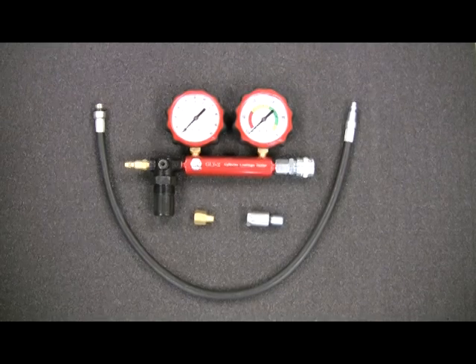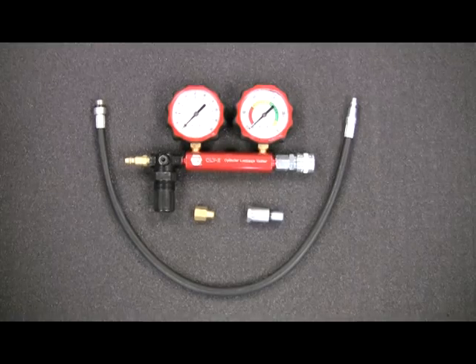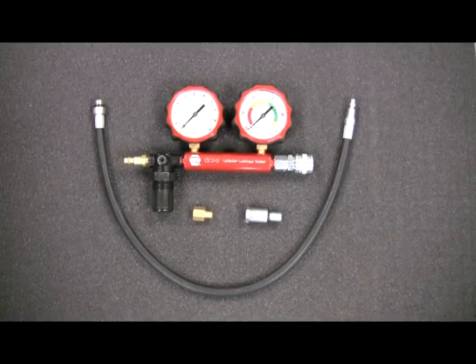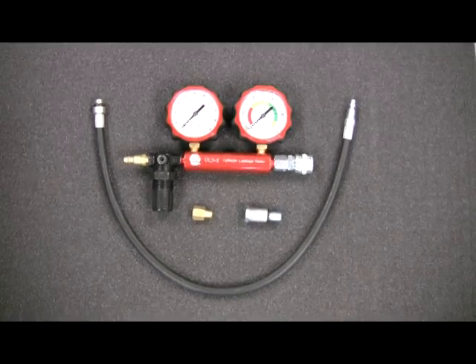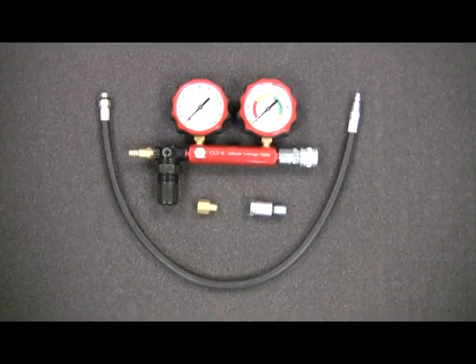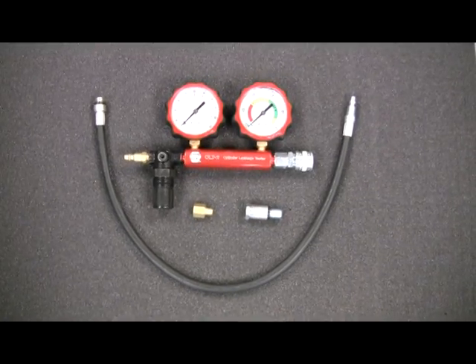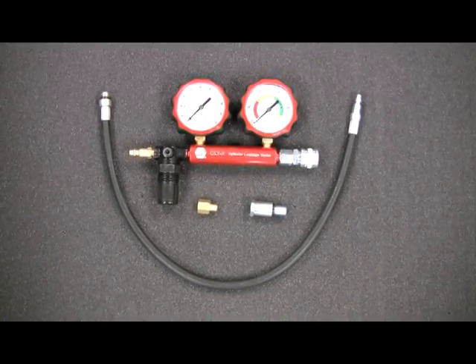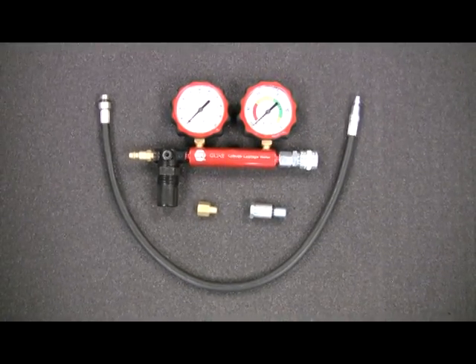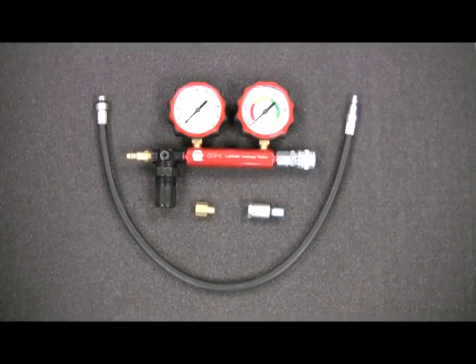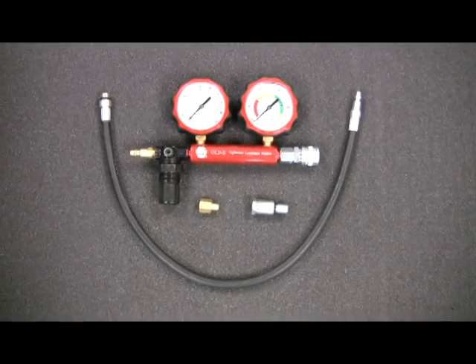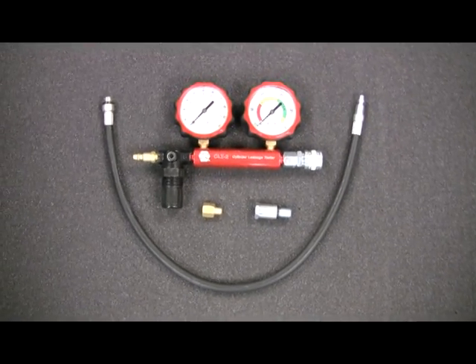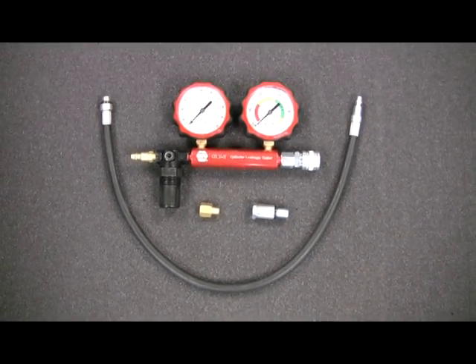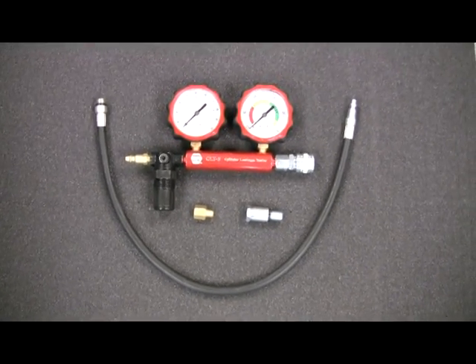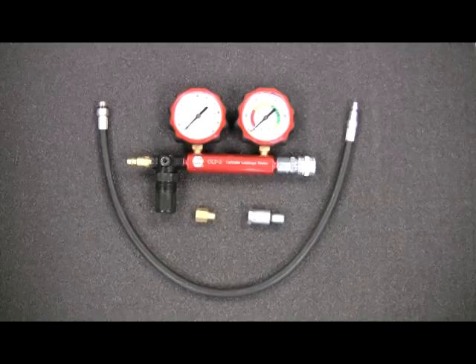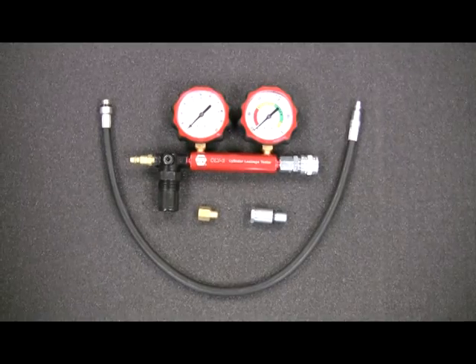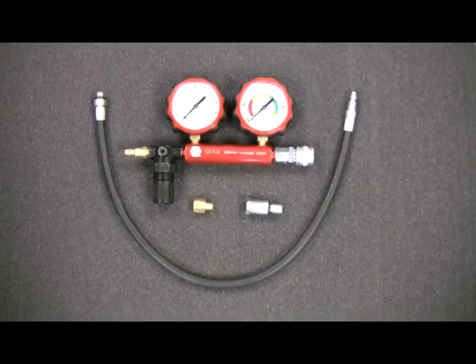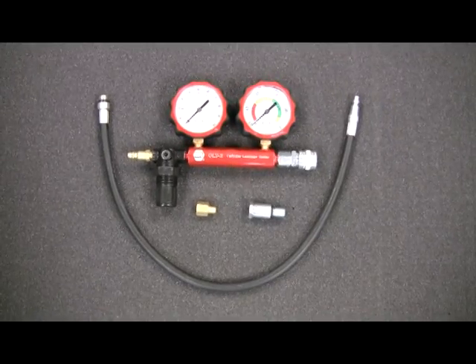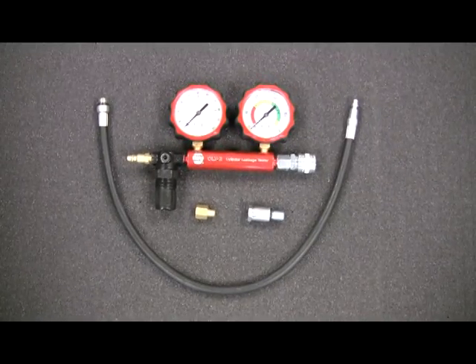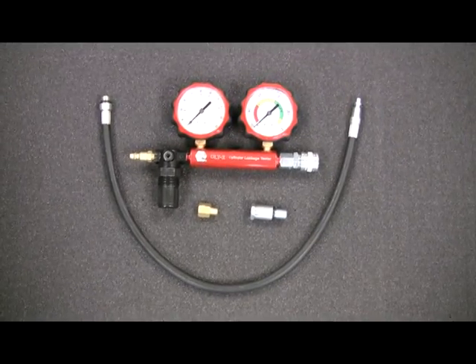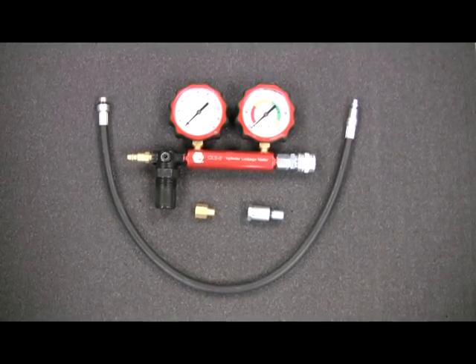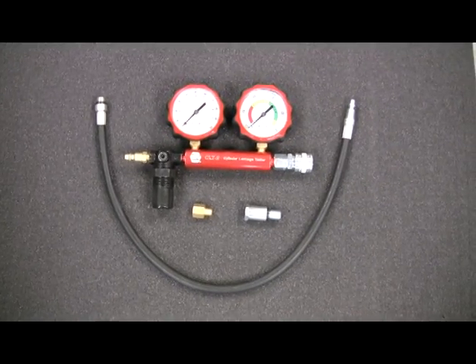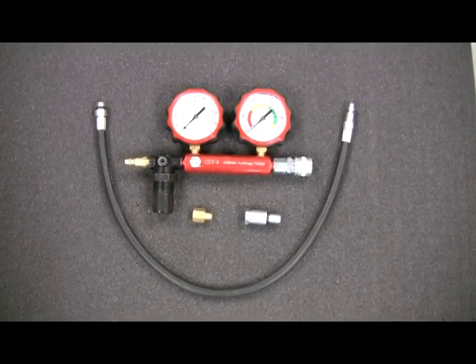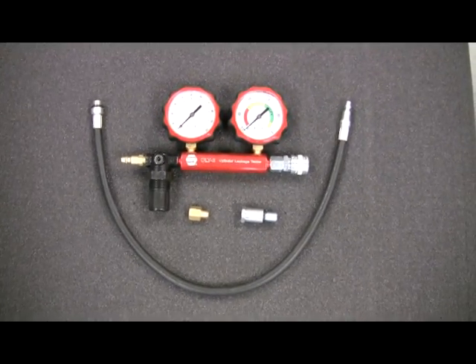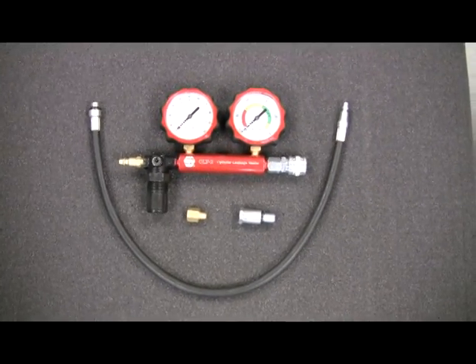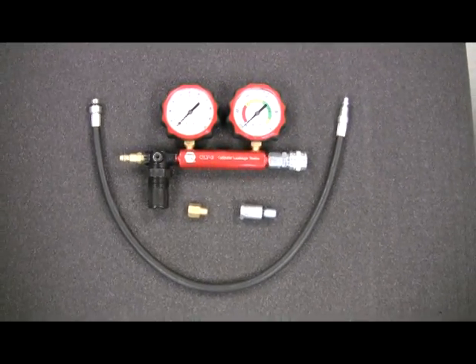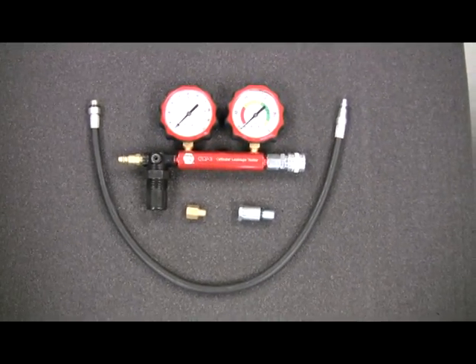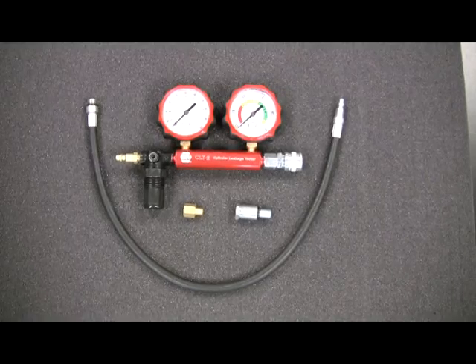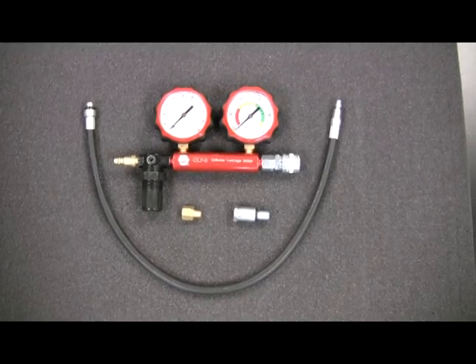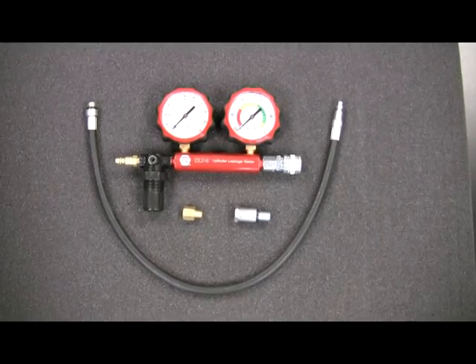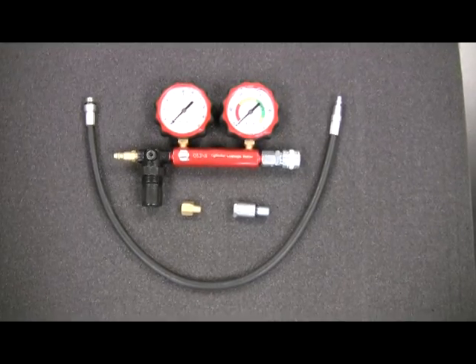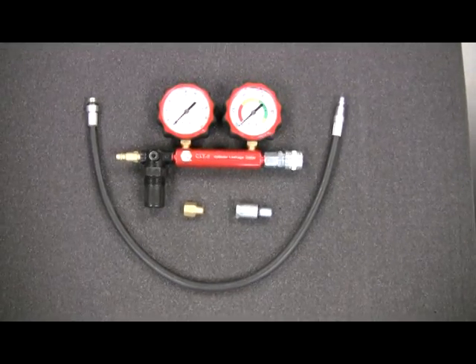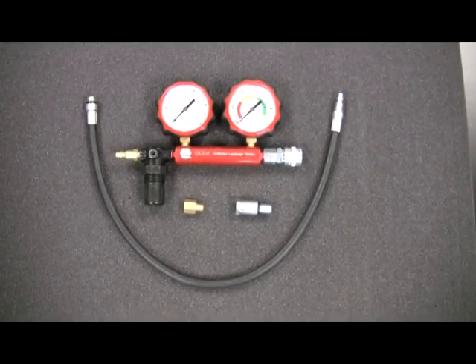The SER CLT2 Cylinder Leakage Tester measures the ability of a cylinder to hold compressed air, using shop air to determine the leakage source and the amount of leakage measured in percentage of loss.